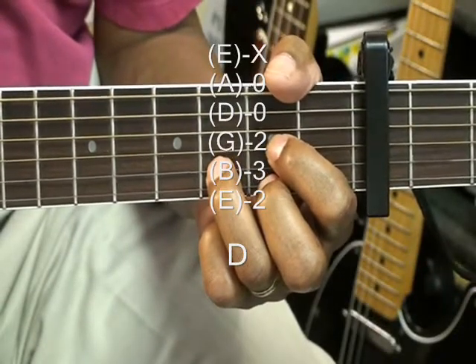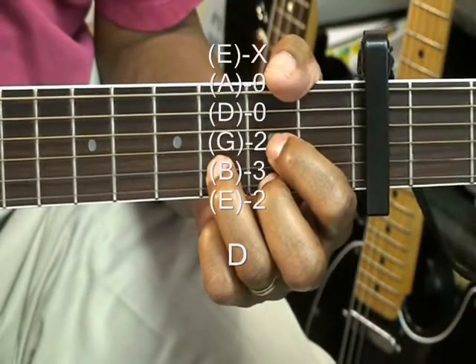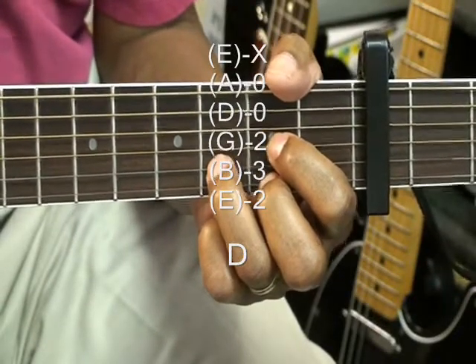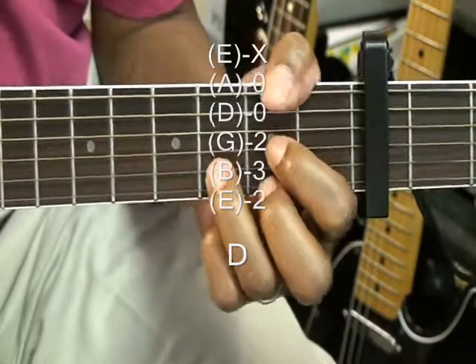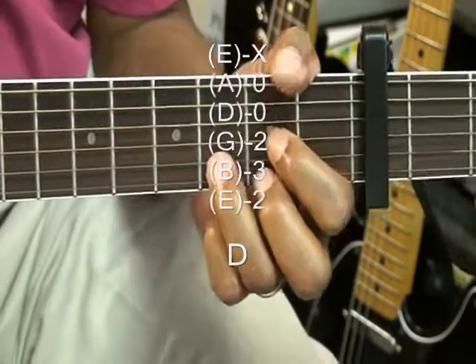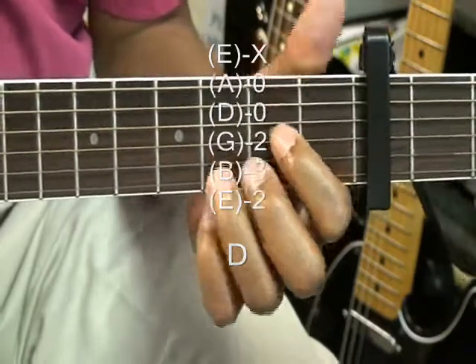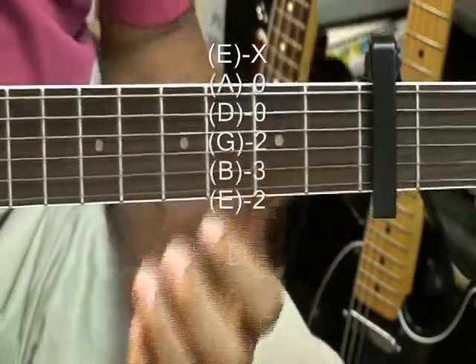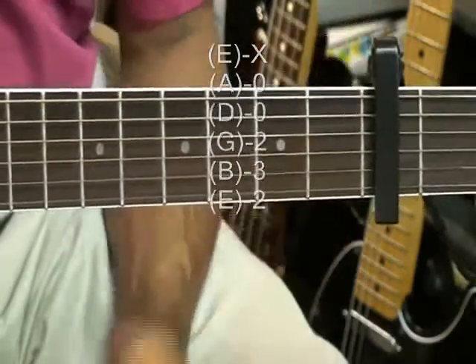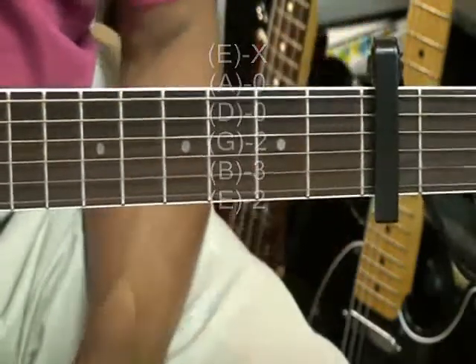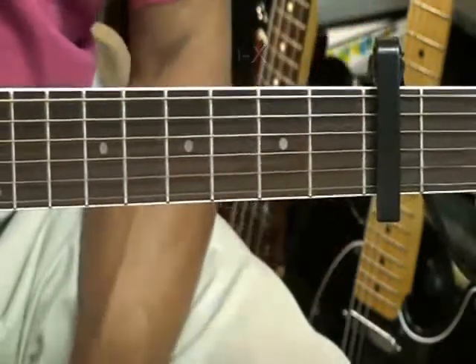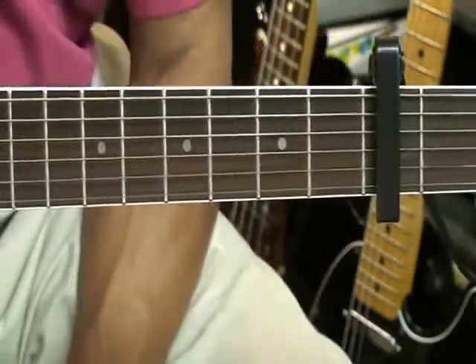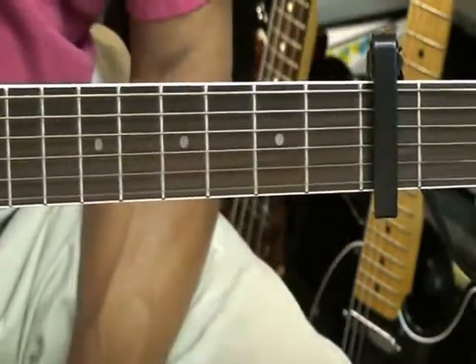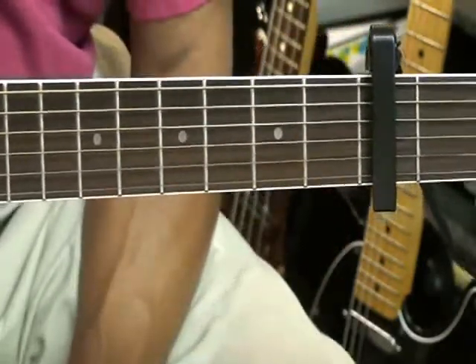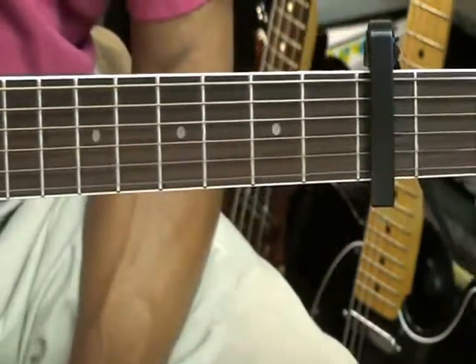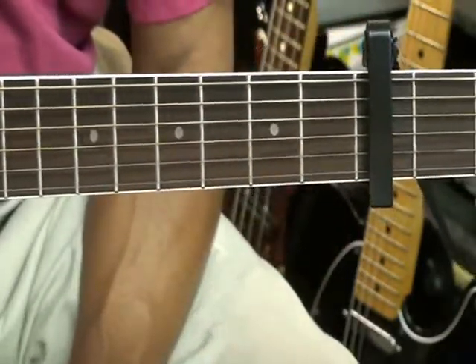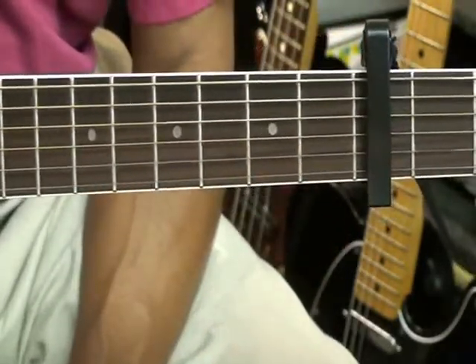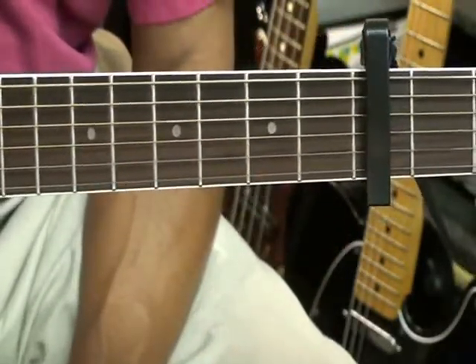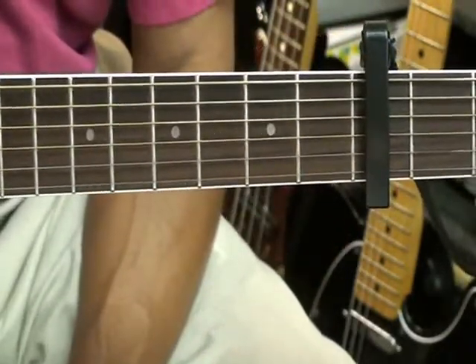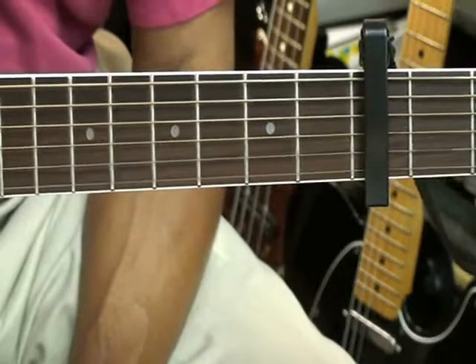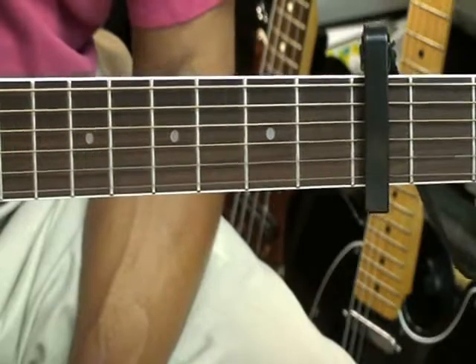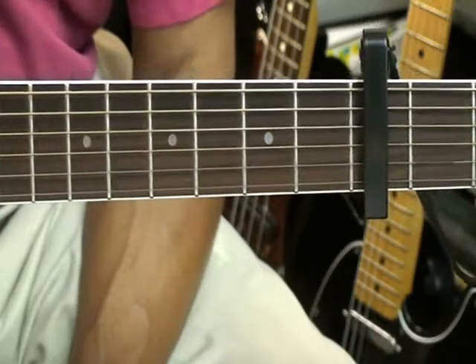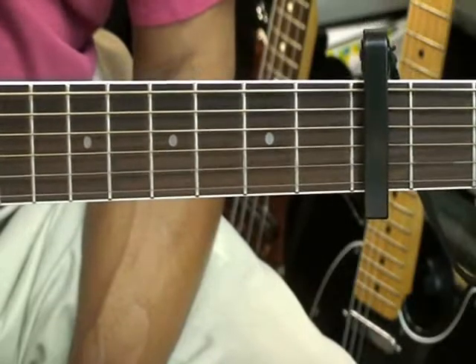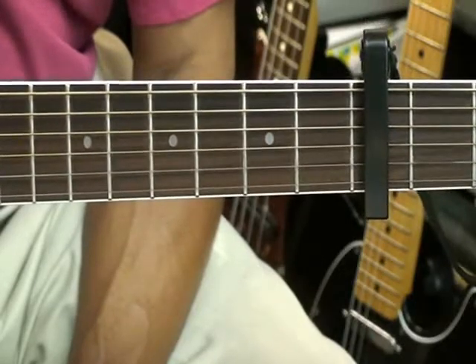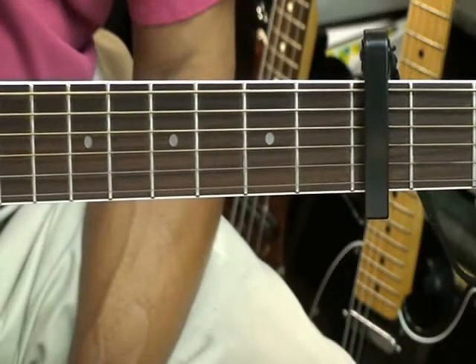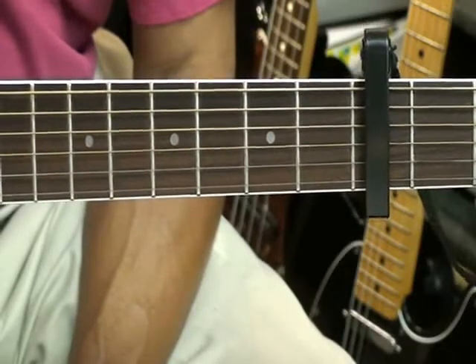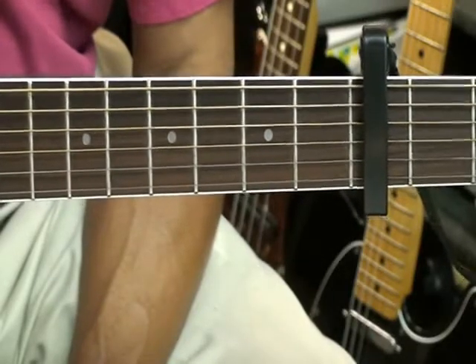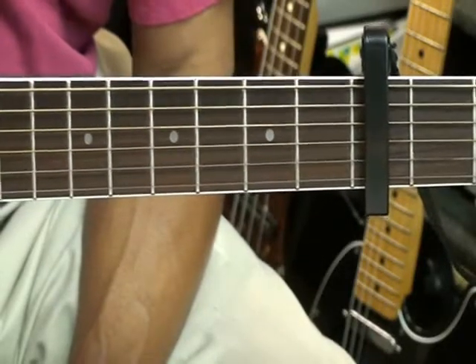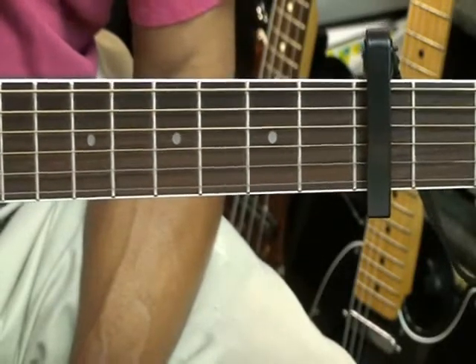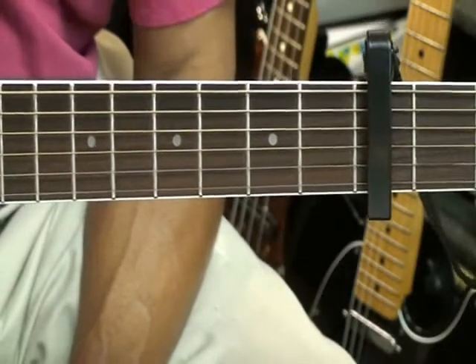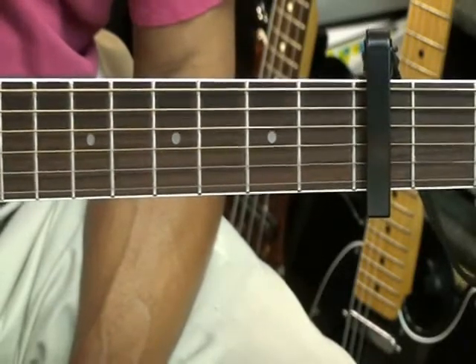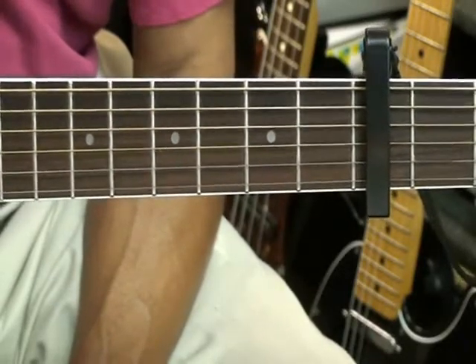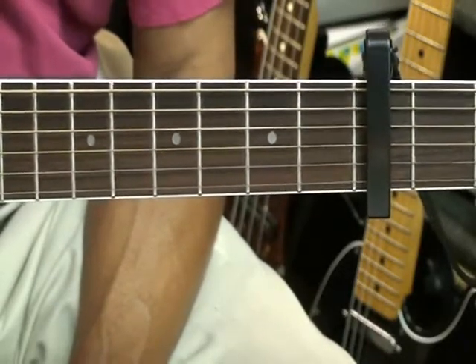Alright, and those are the four chords featured in chord tutorial number 70. Thanks for stopping by, and have a great day.